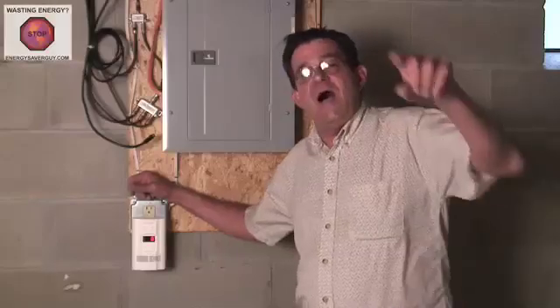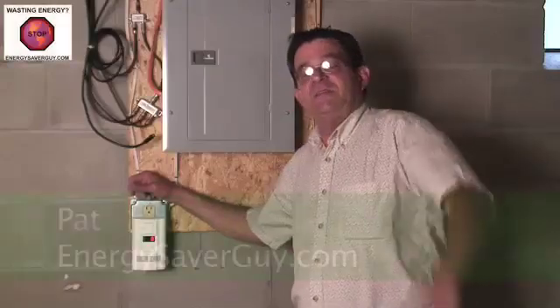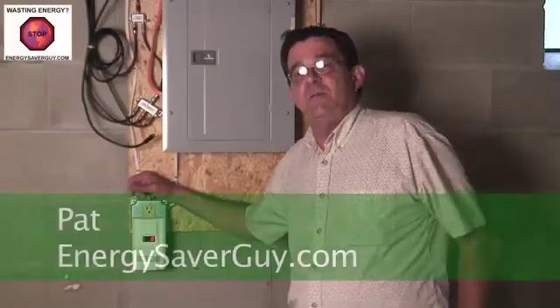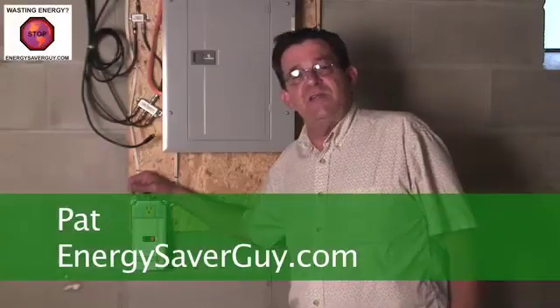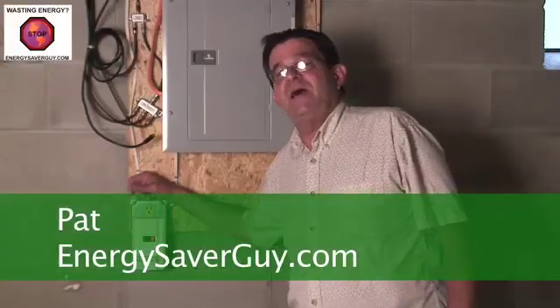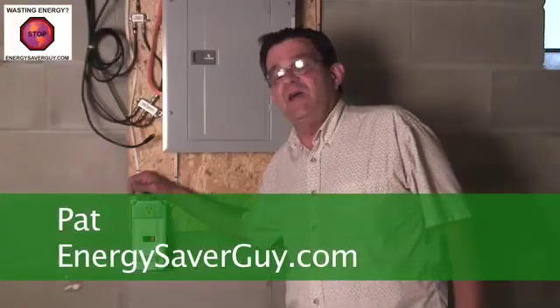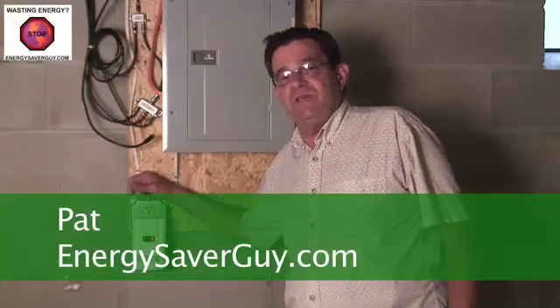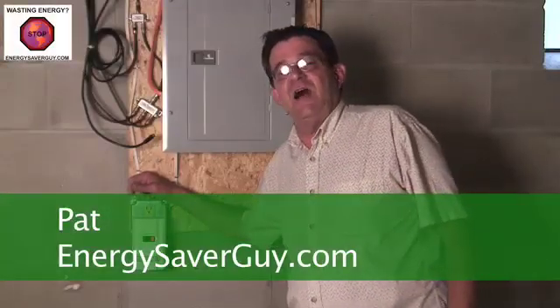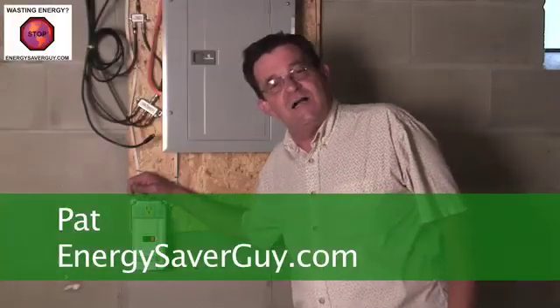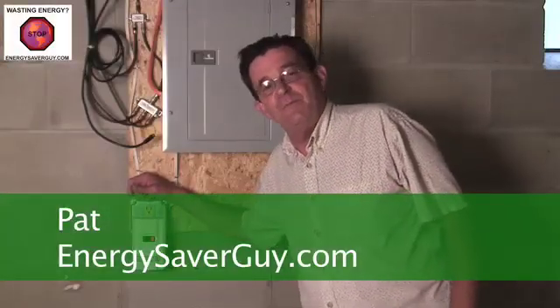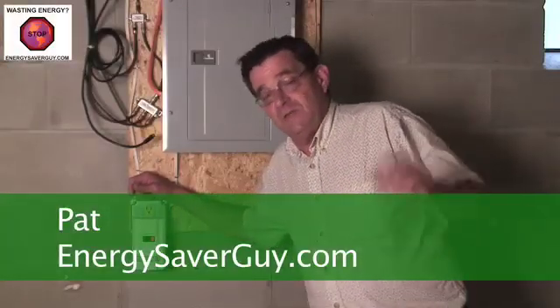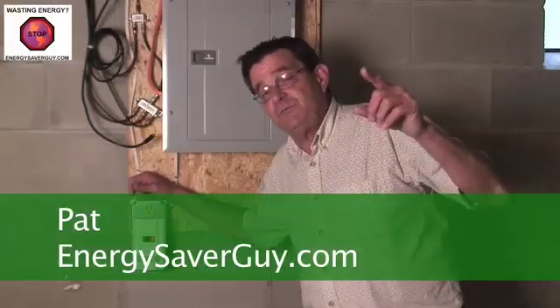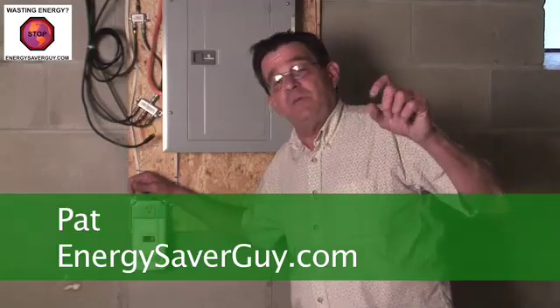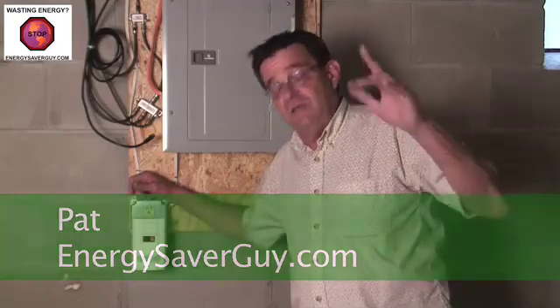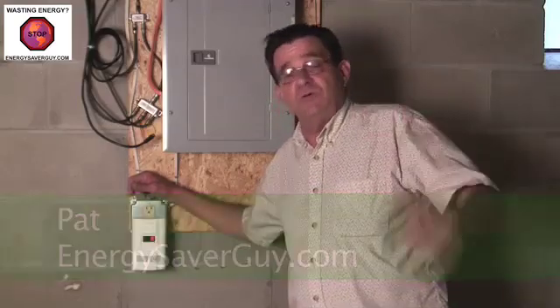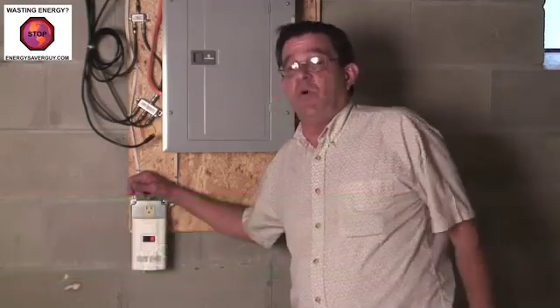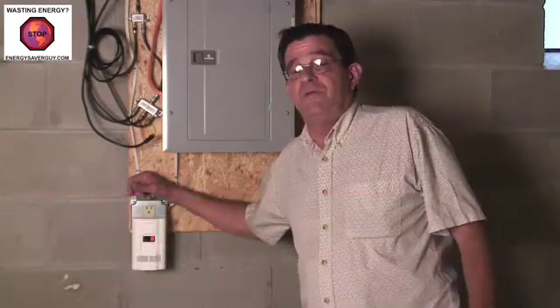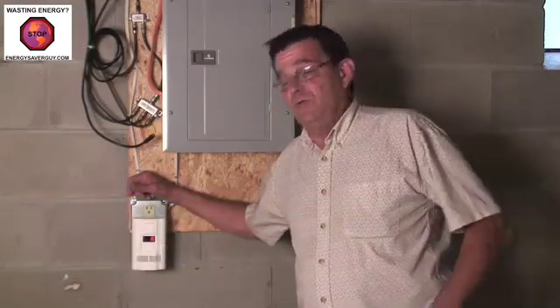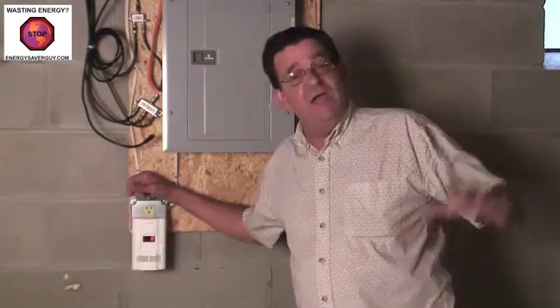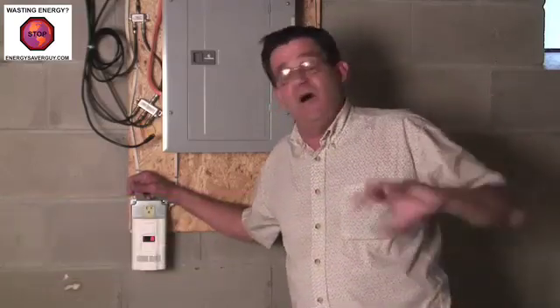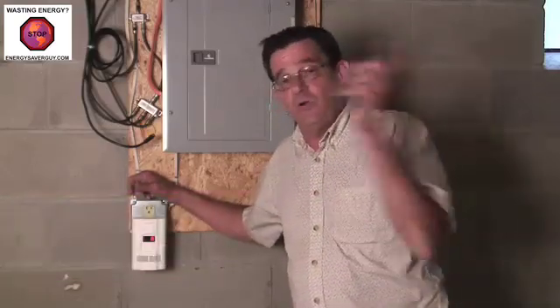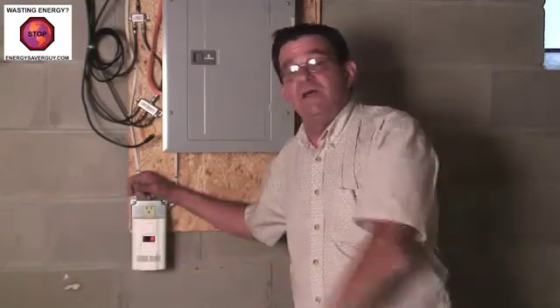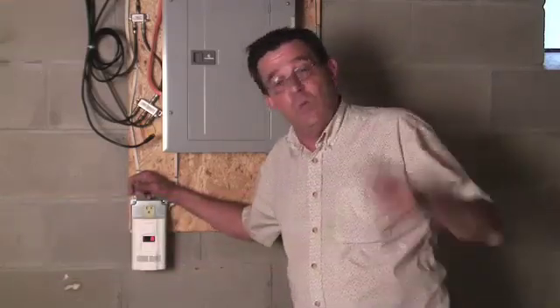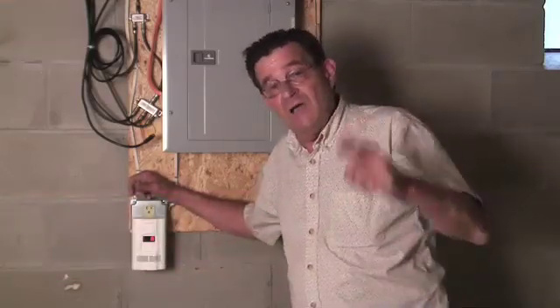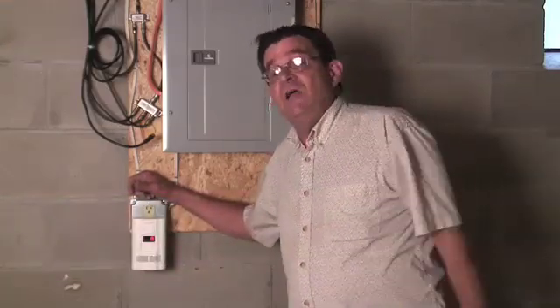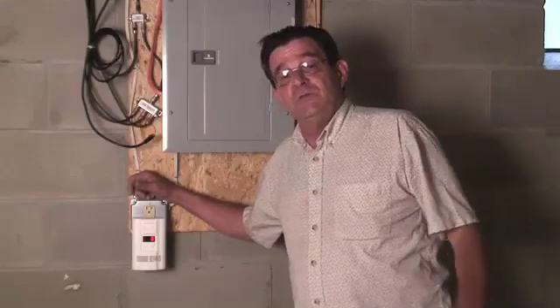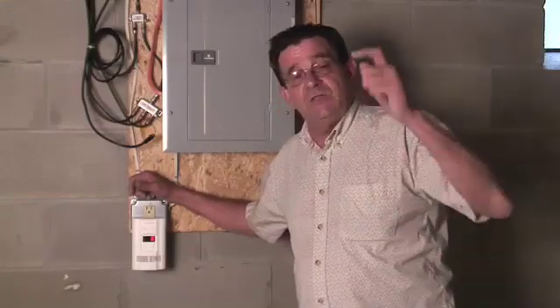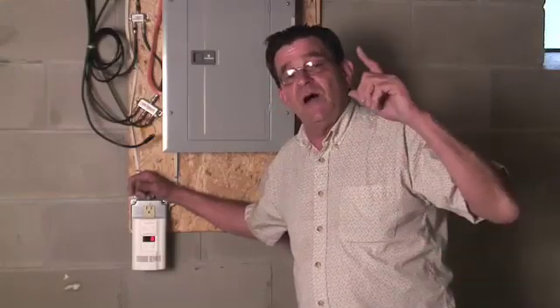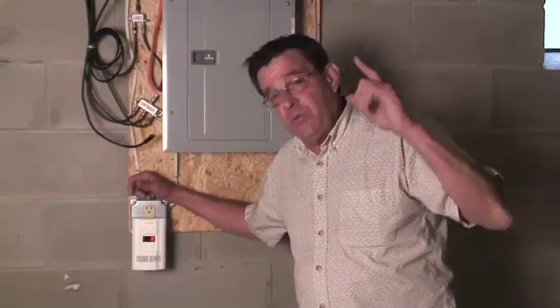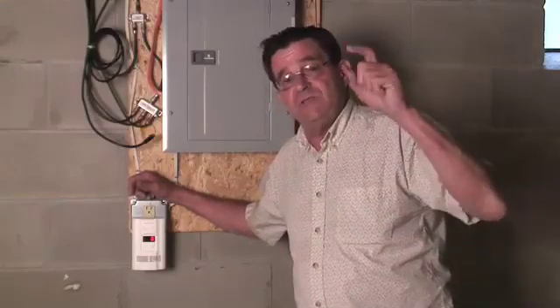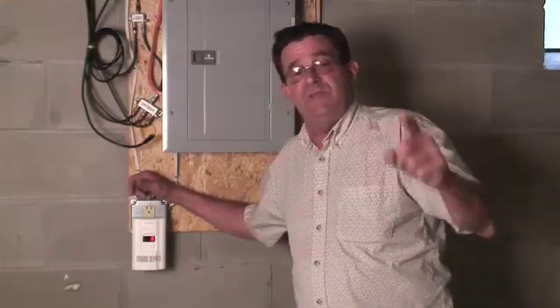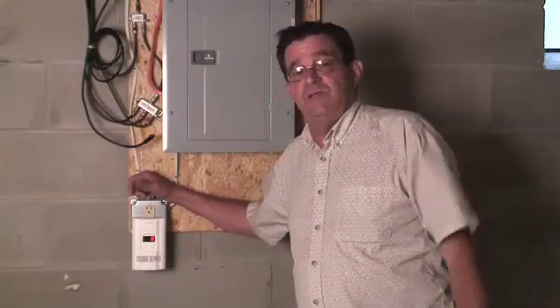Hi, this is PassionatePat with EnergySaverGuide.com. This is probably the most important video that we have on our whole site. Why? Because we're going to talk about an important safety issue.